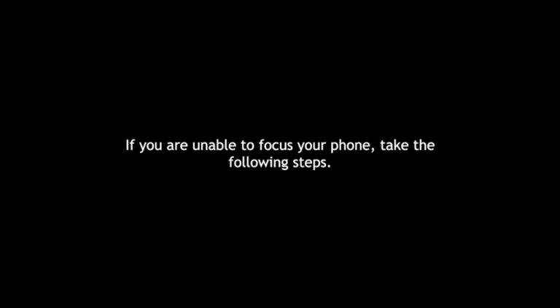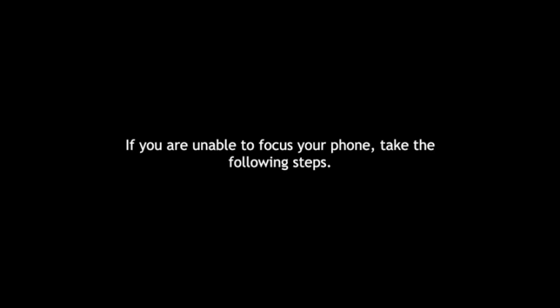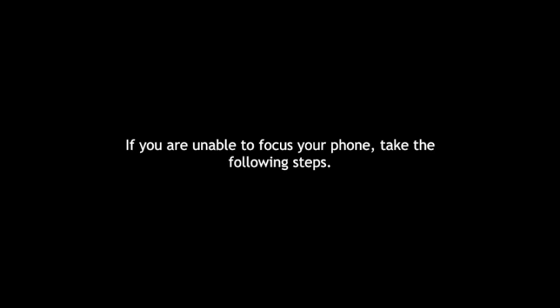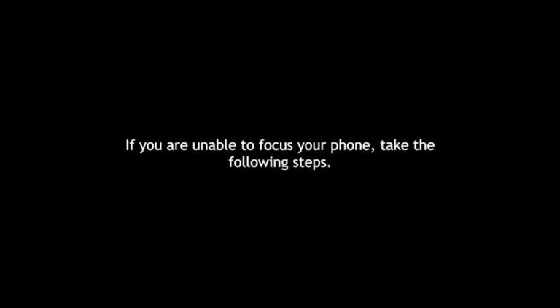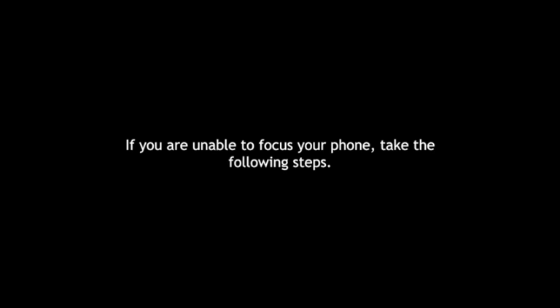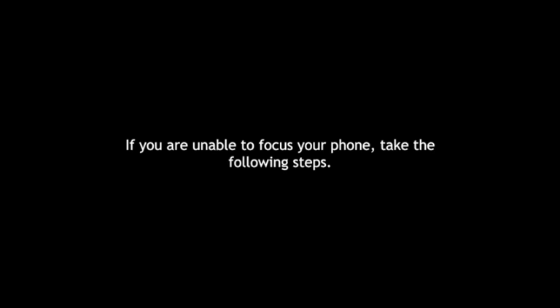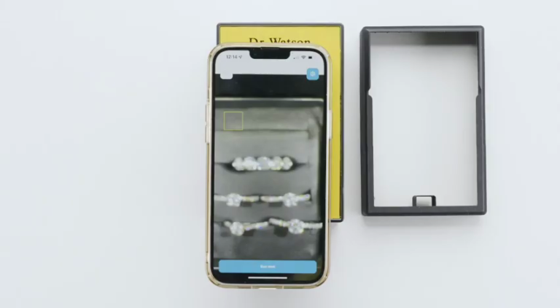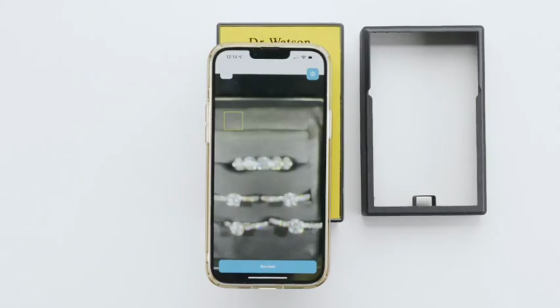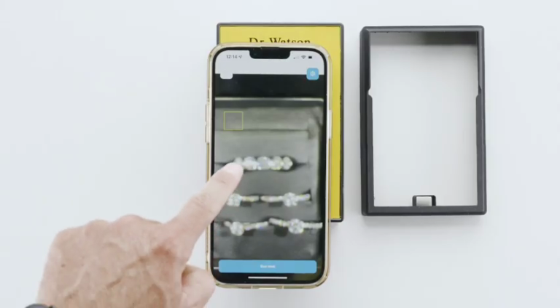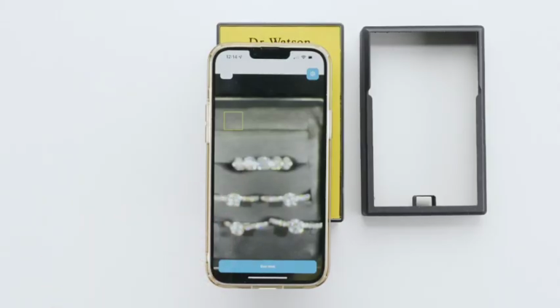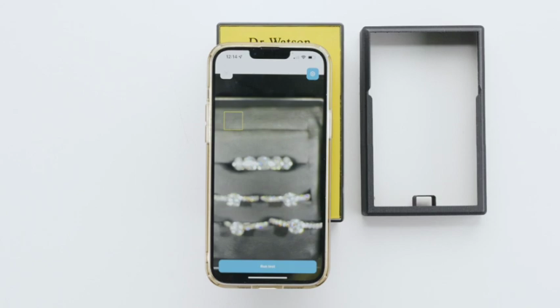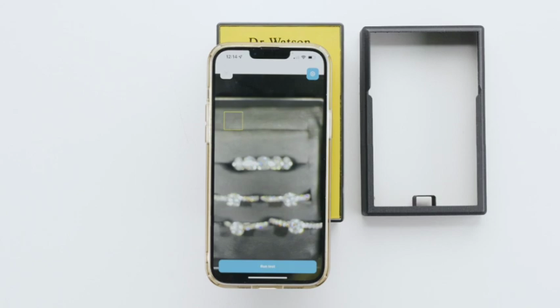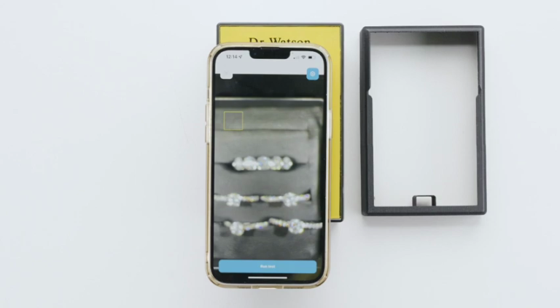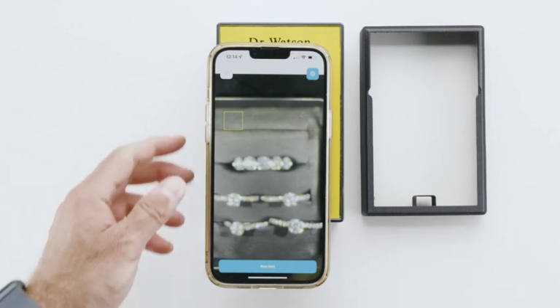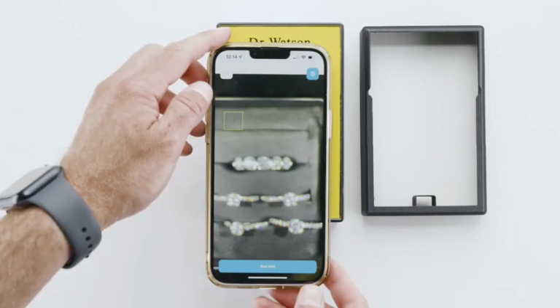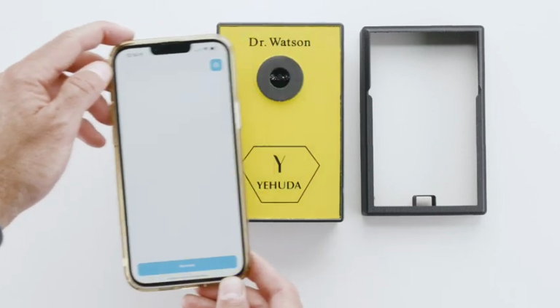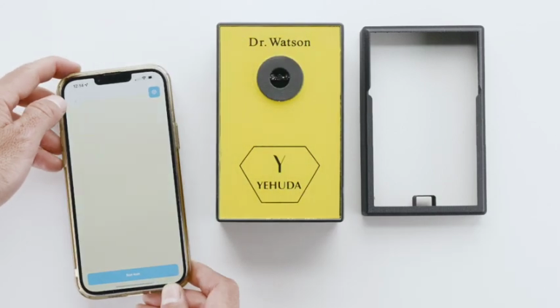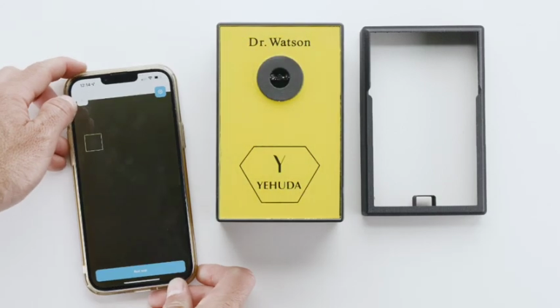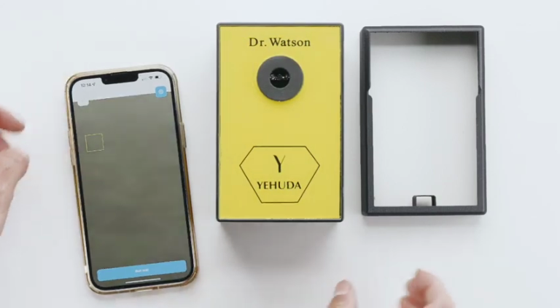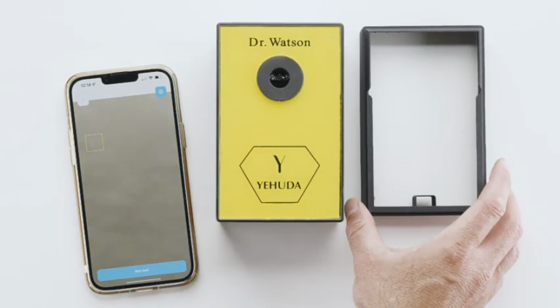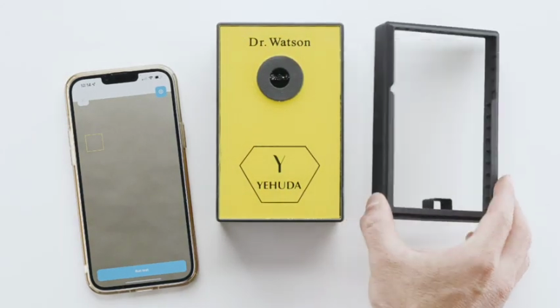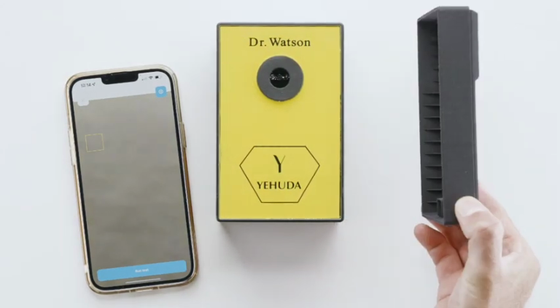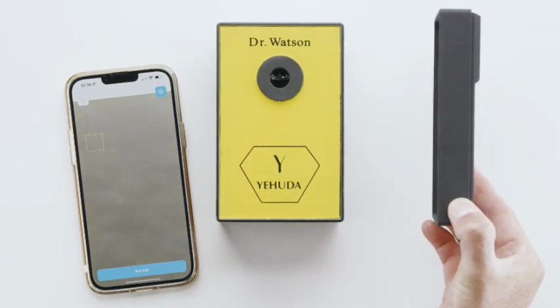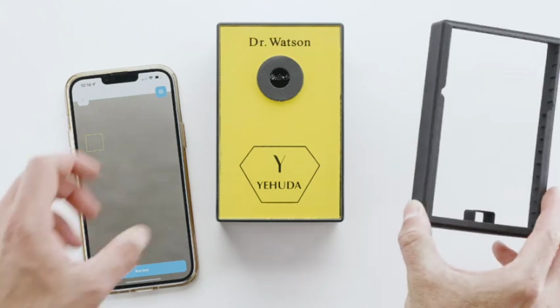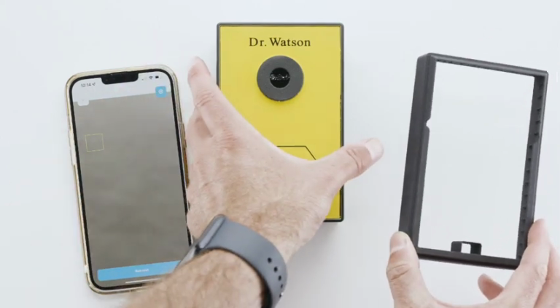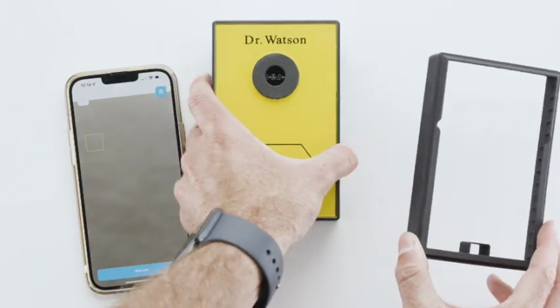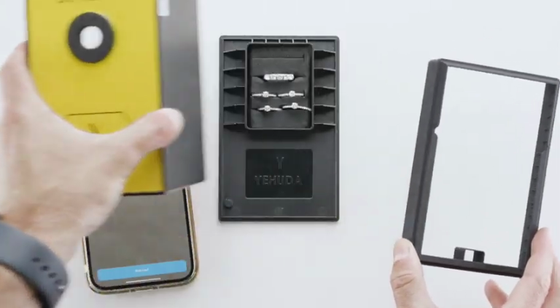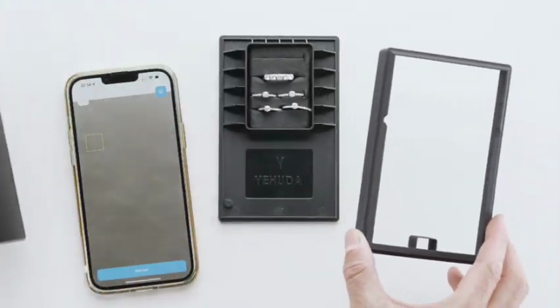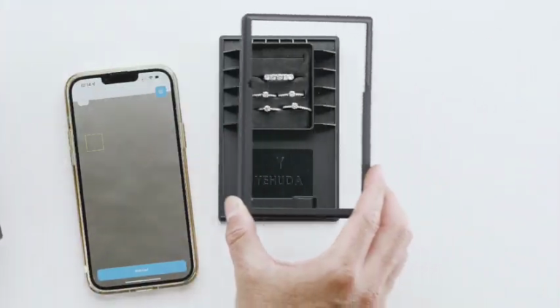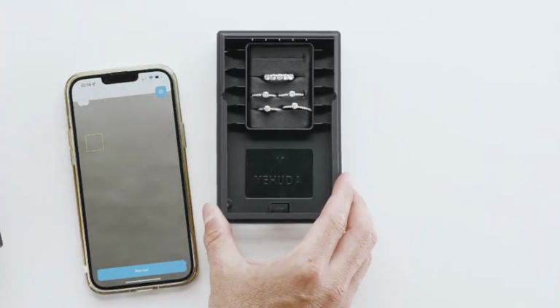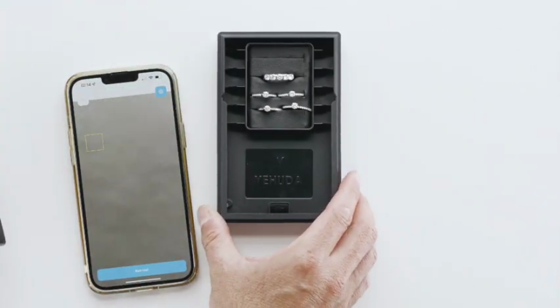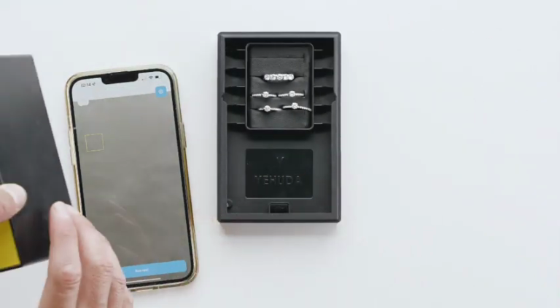If you cannot get your phone to focus on the goods, that means the camera needs to be further away. For these phones, we provided an extension. Just place it on the bottom part. Aim your camera. Zoom and tap to focus.